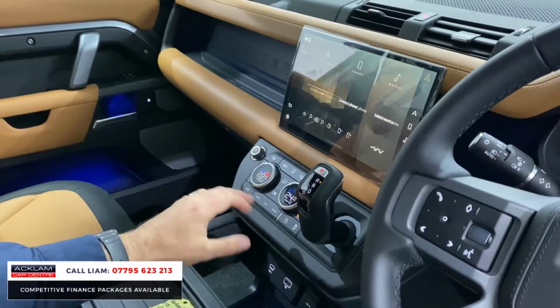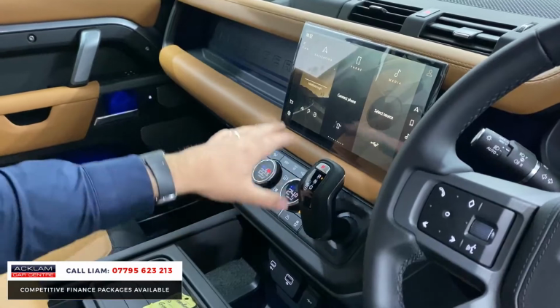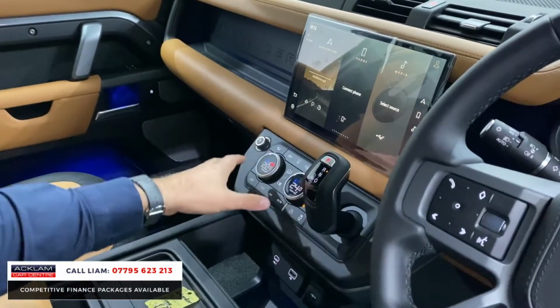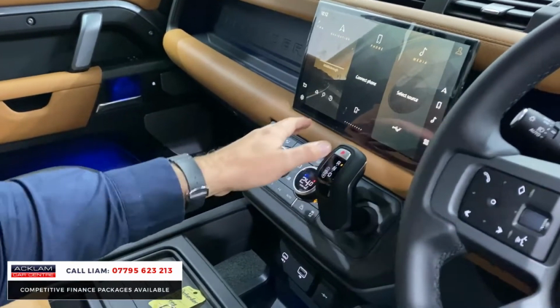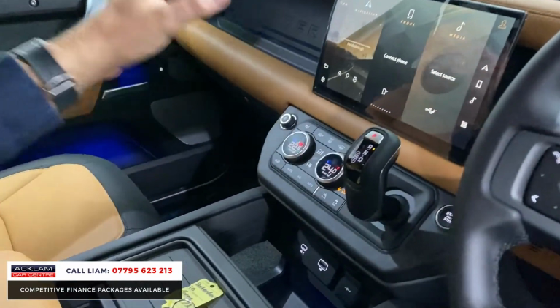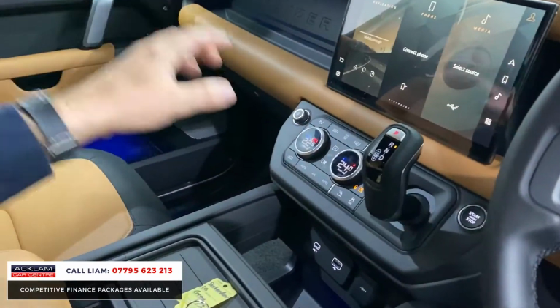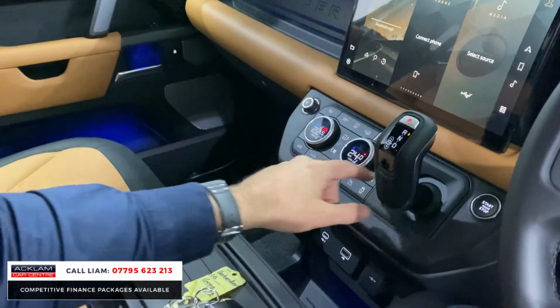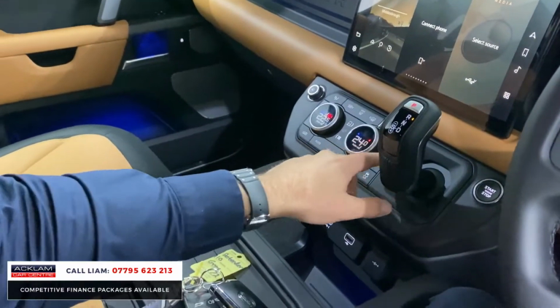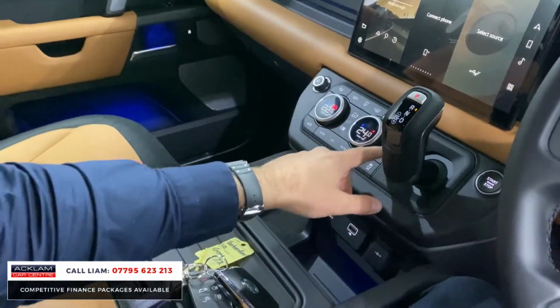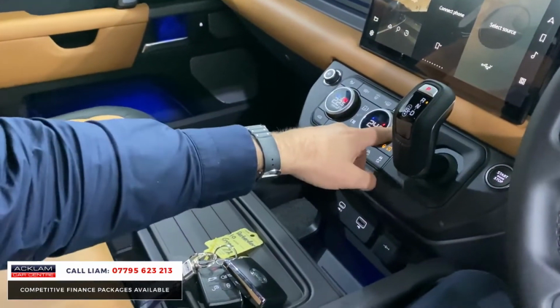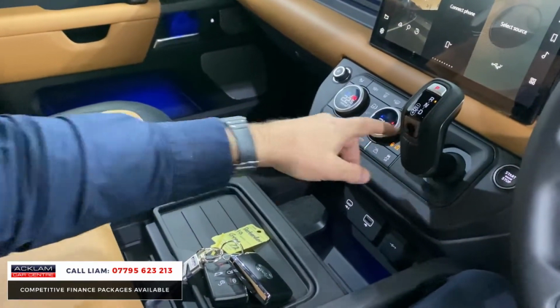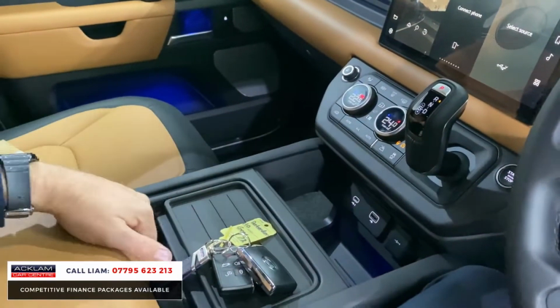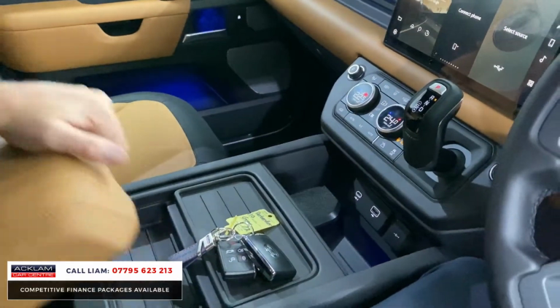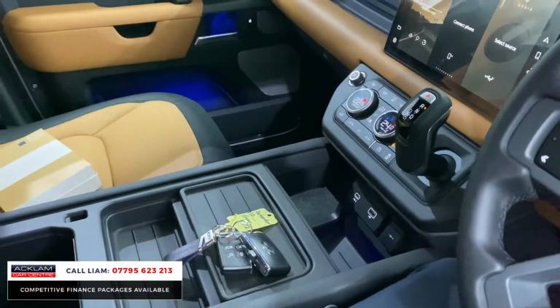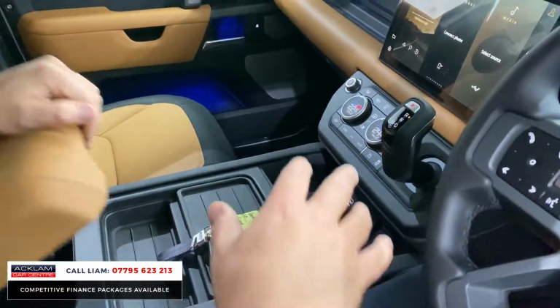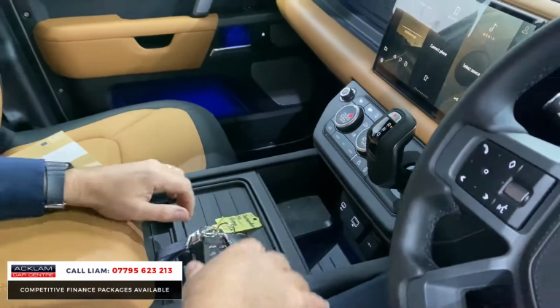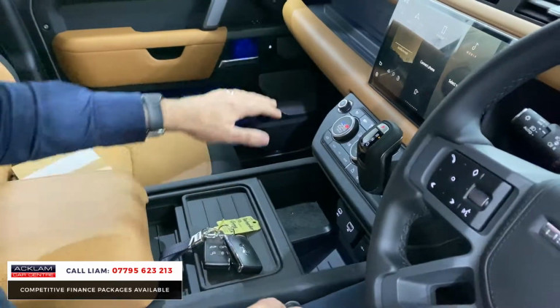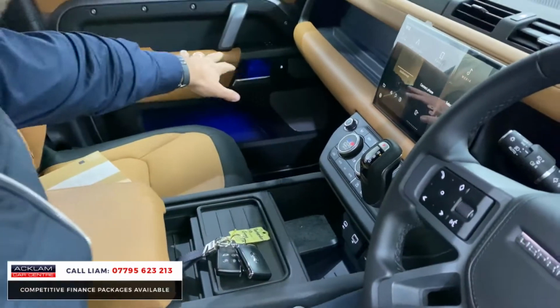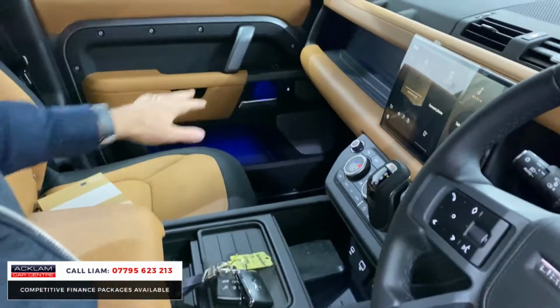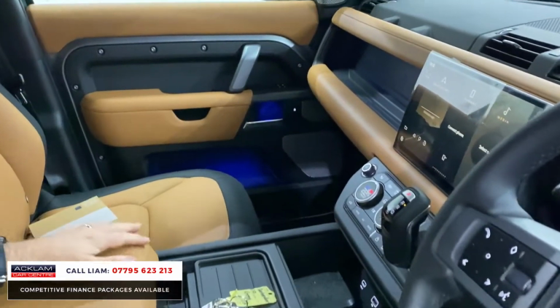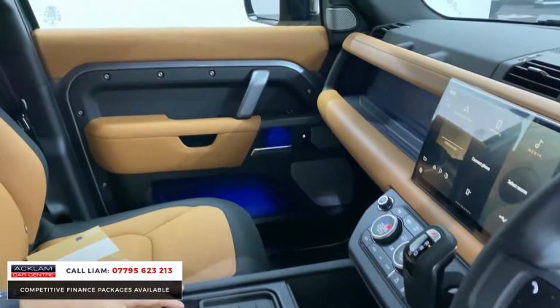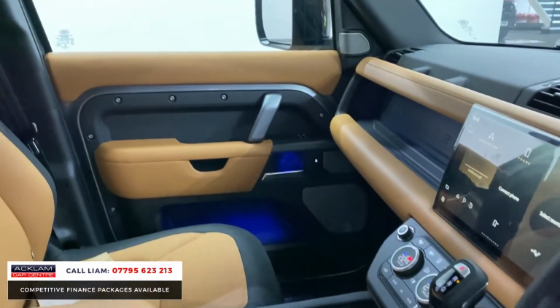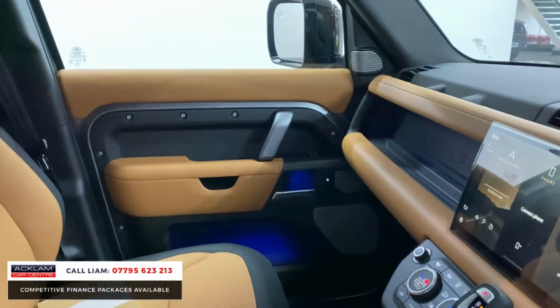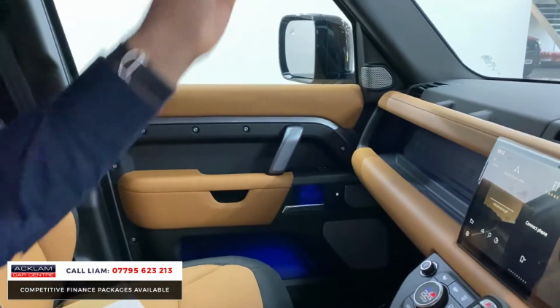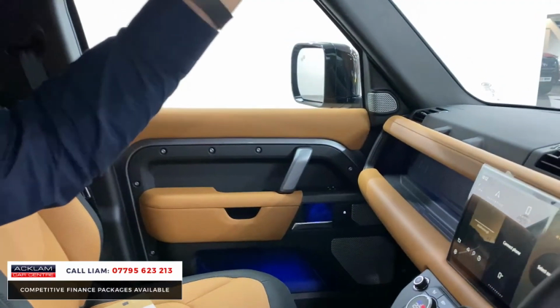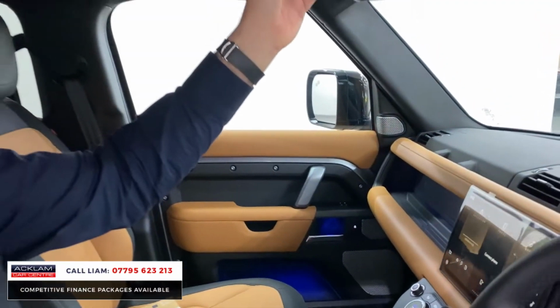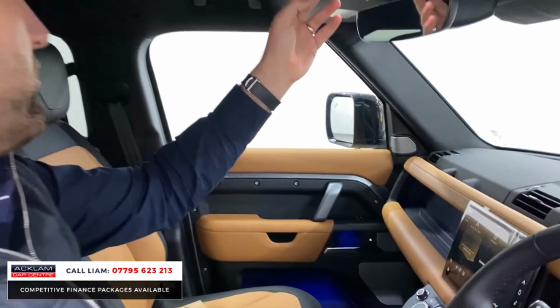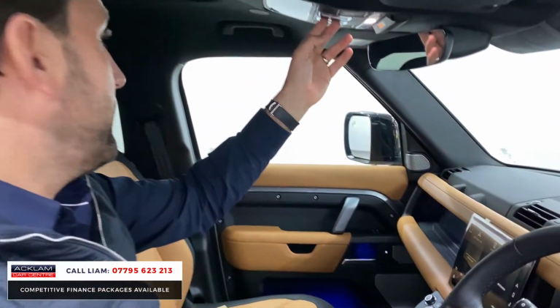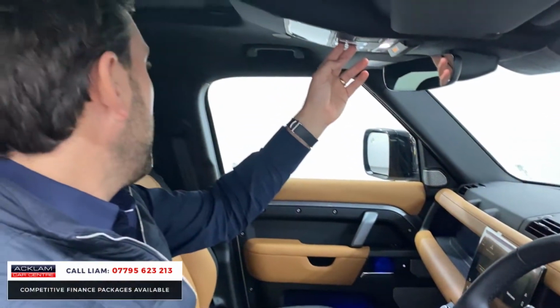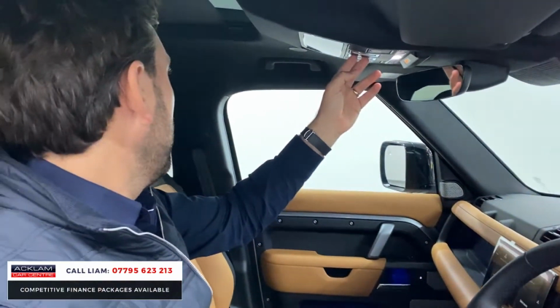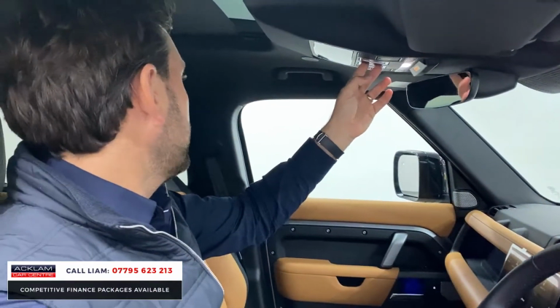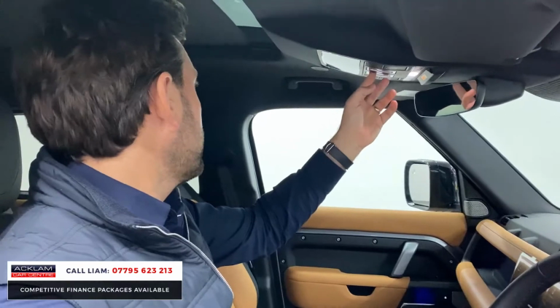Air suspension, which is a big difference as well. Ambient lighting — you can see it illuminated there. Sliding sunroof — what an extra.